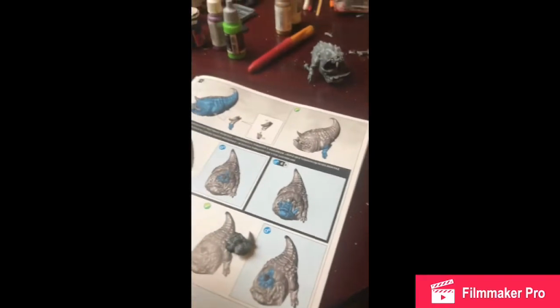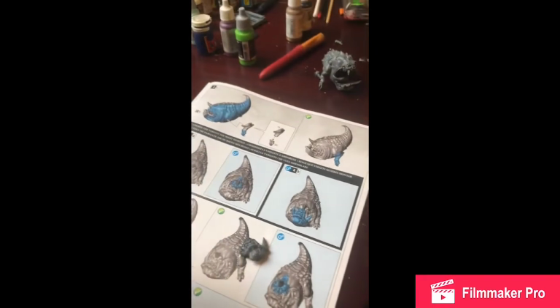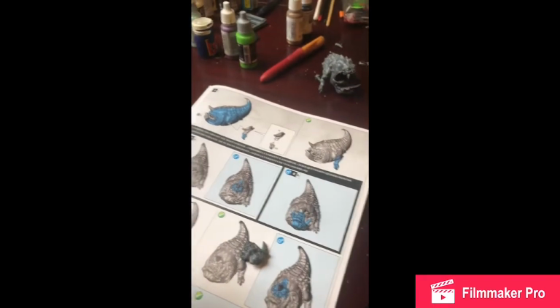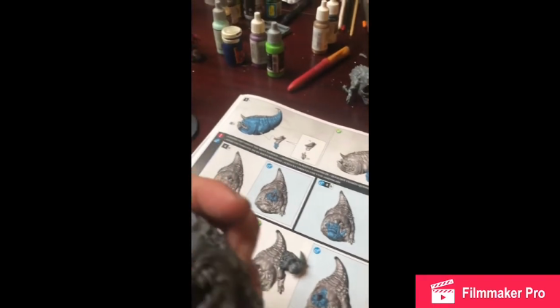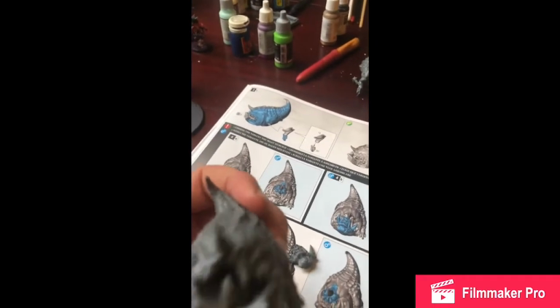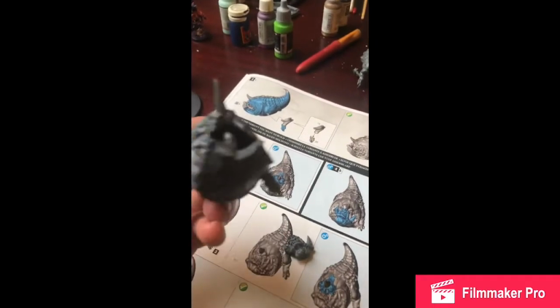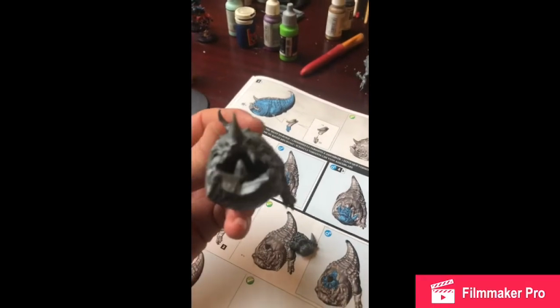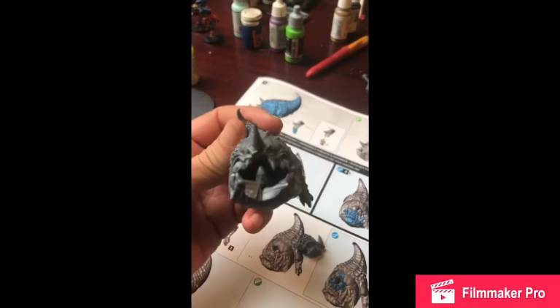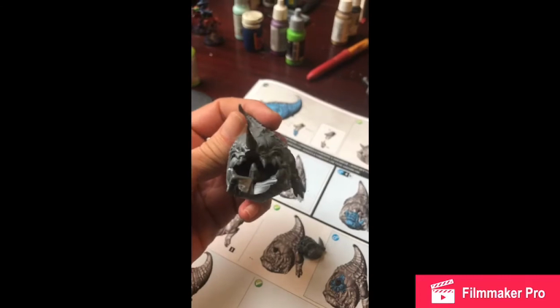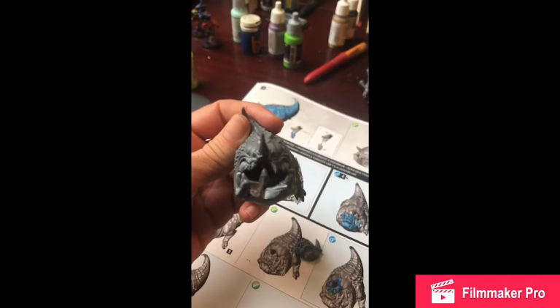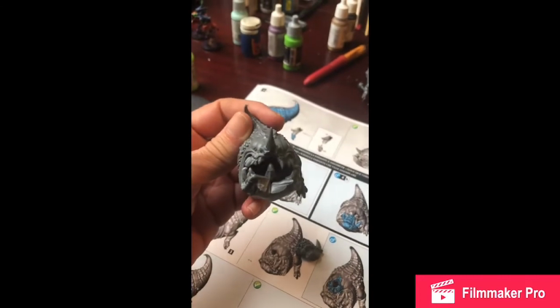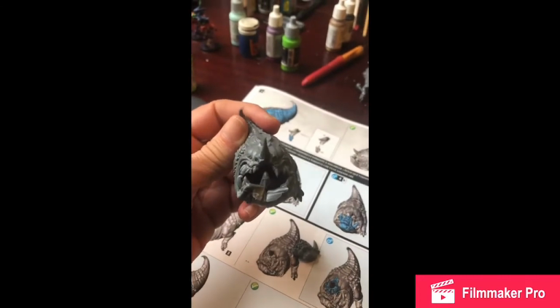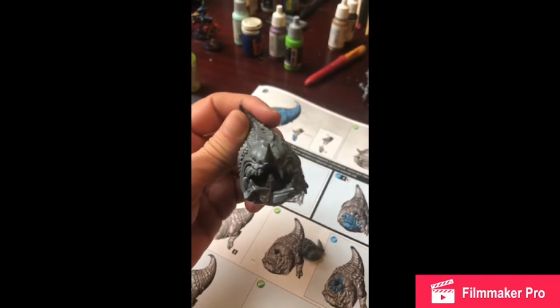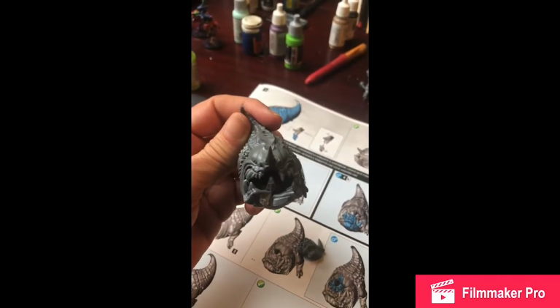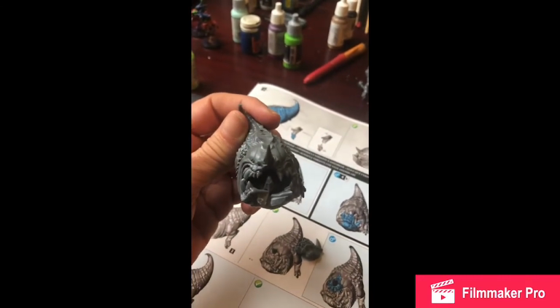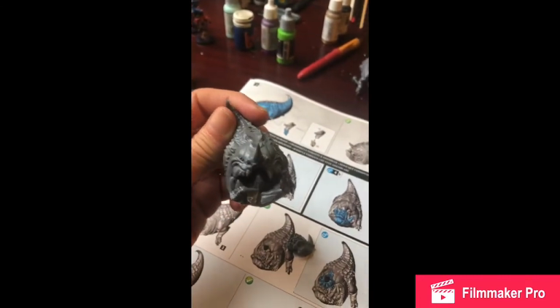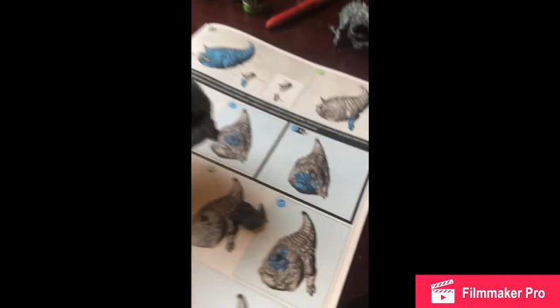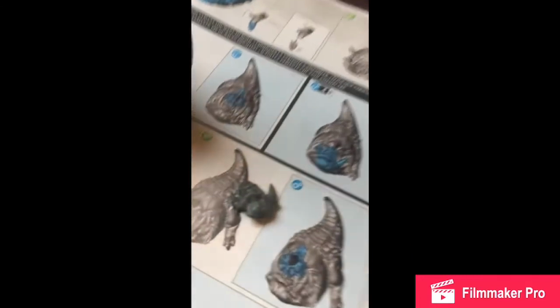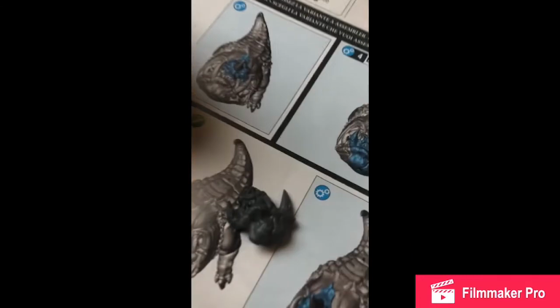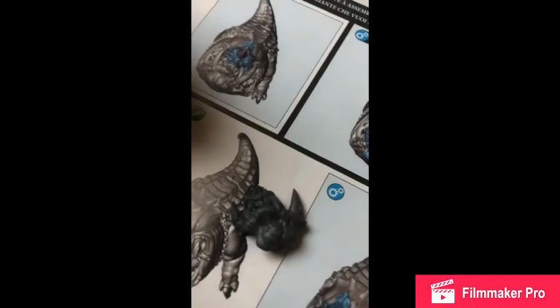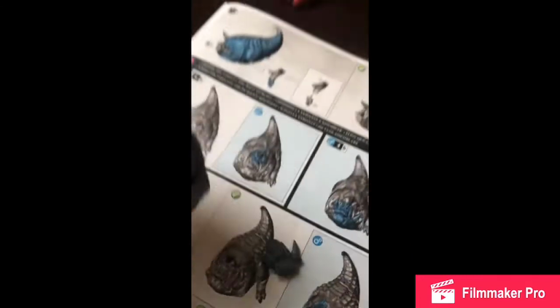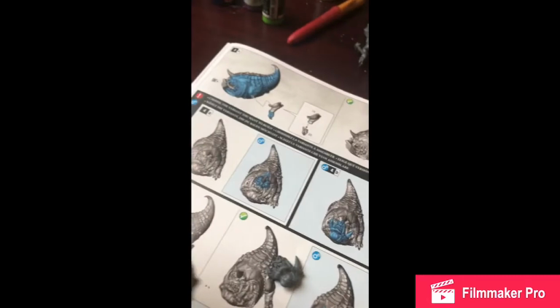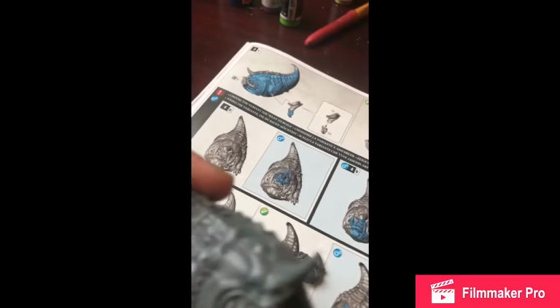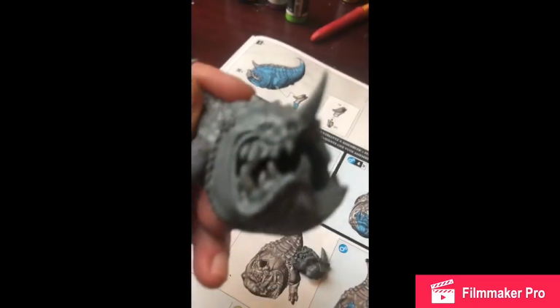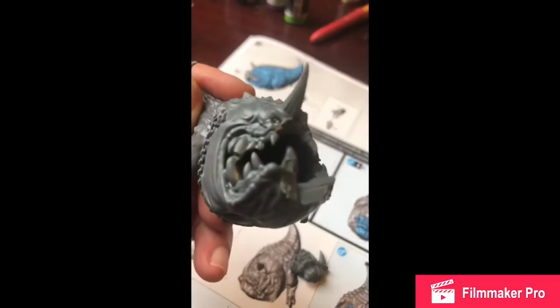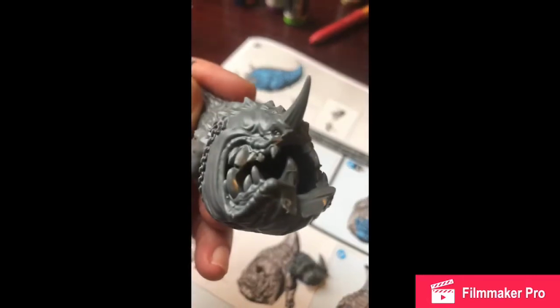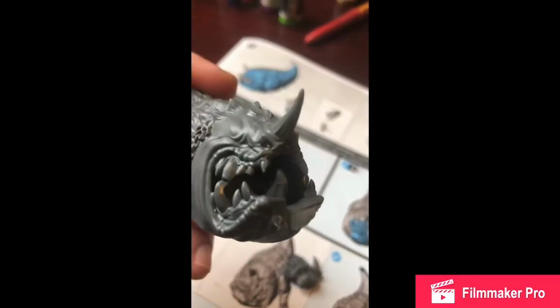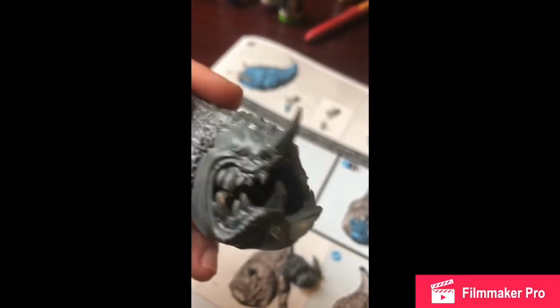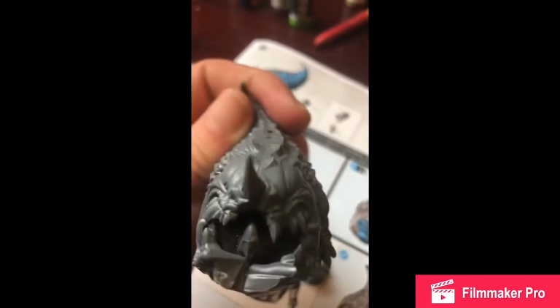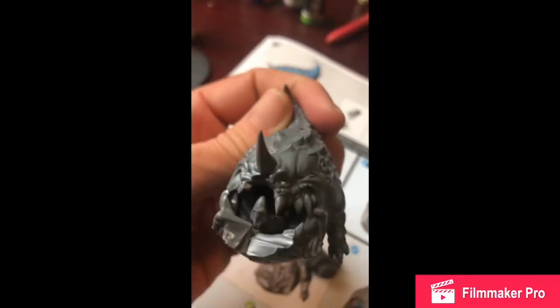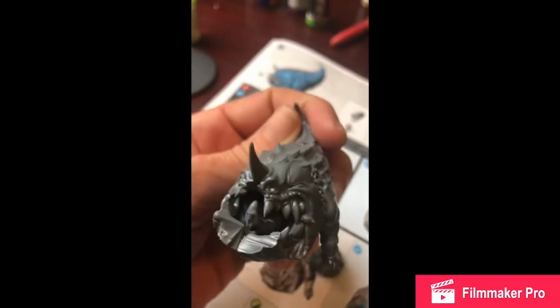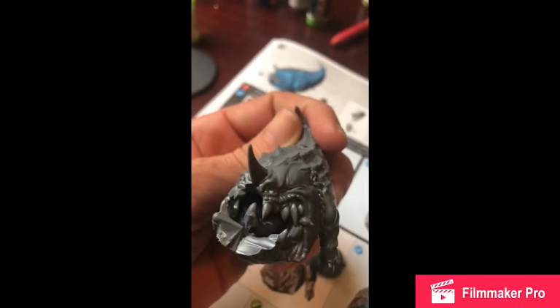Well, this is the second Mangler Squig. I am not gluing the jaw in just yet — I don't know if you can see that in there.